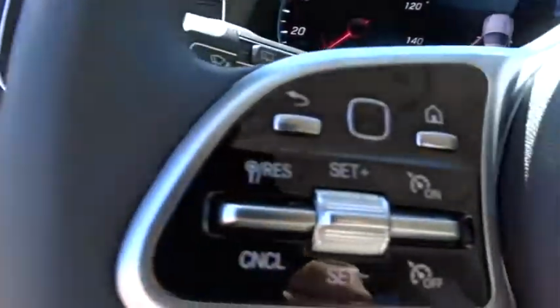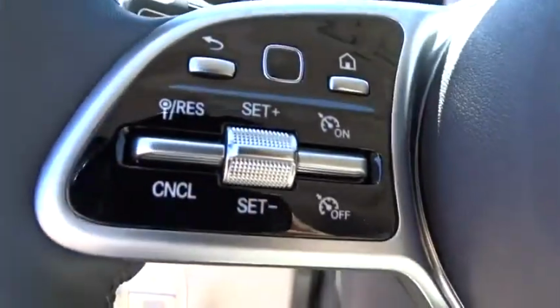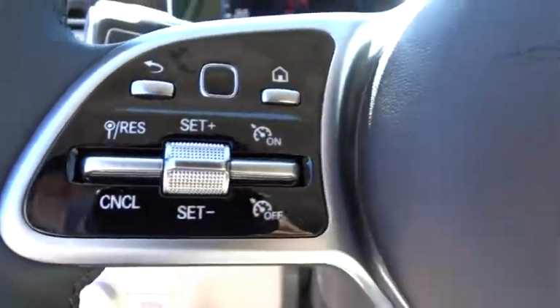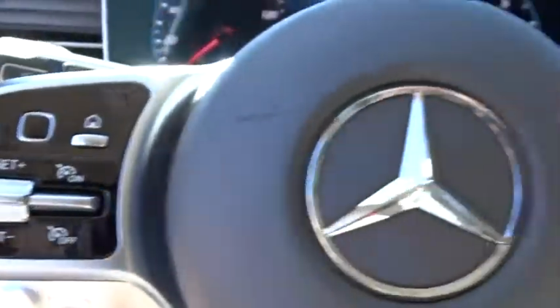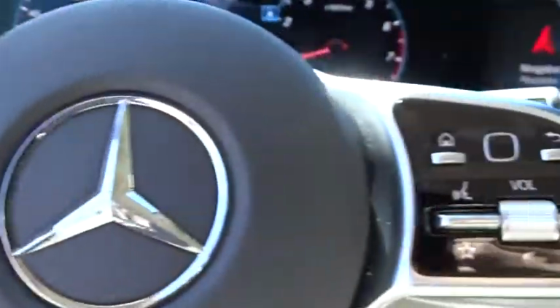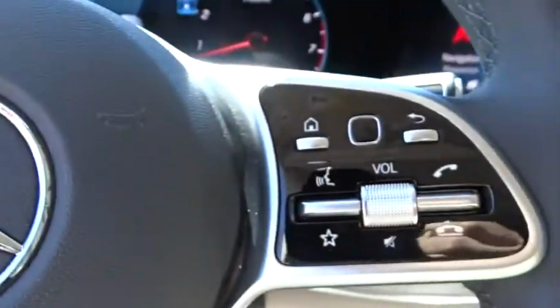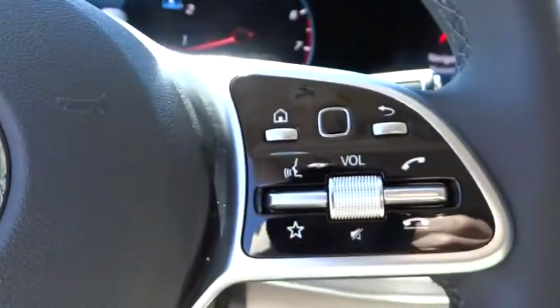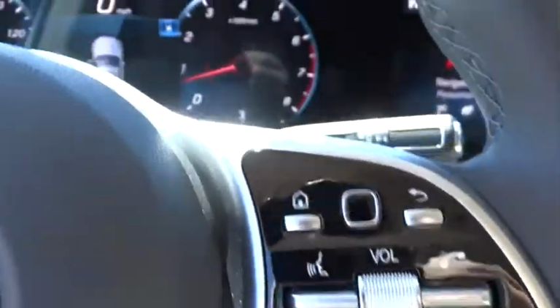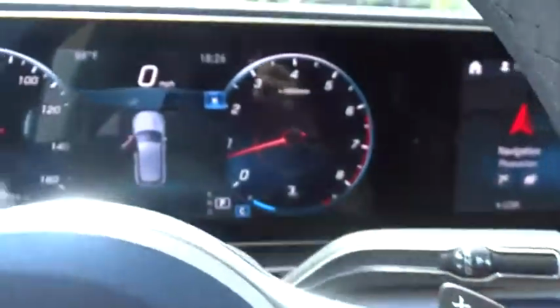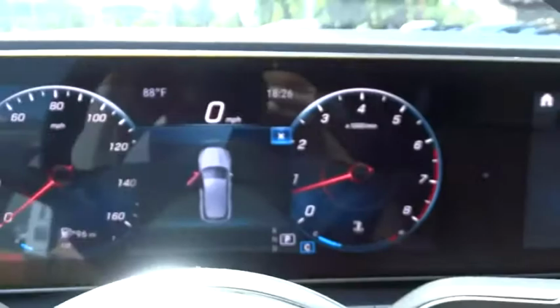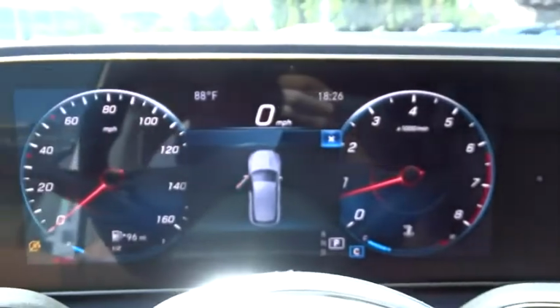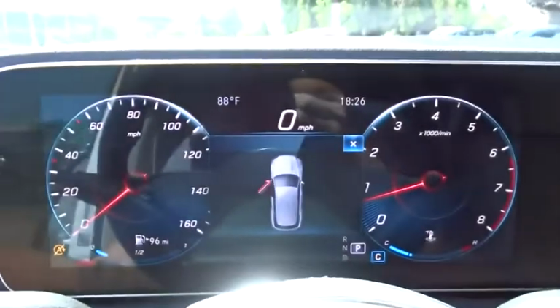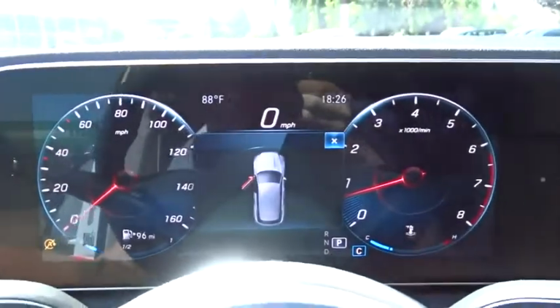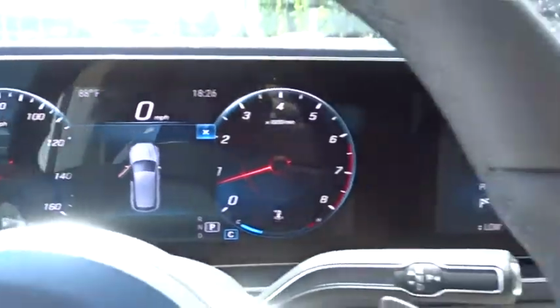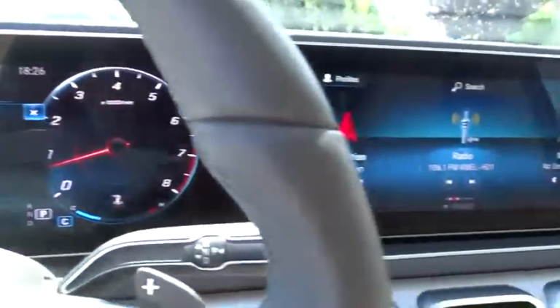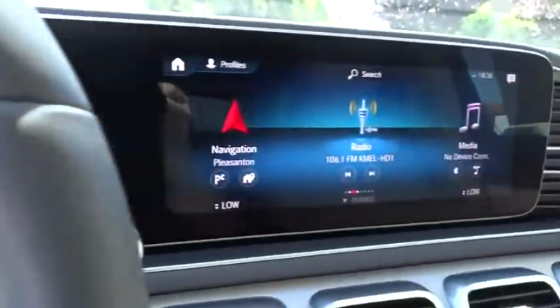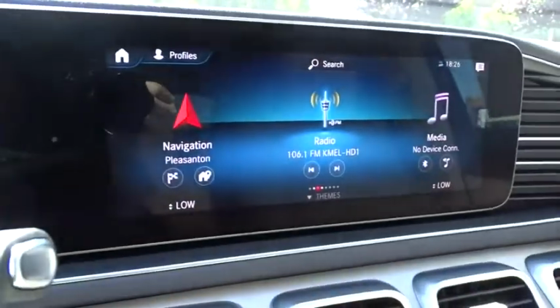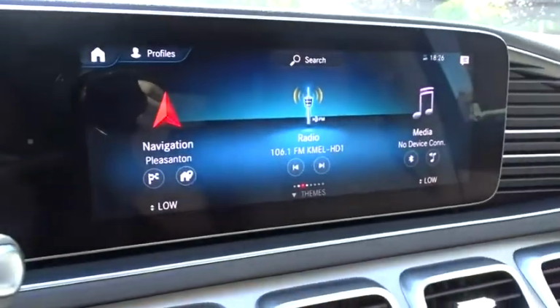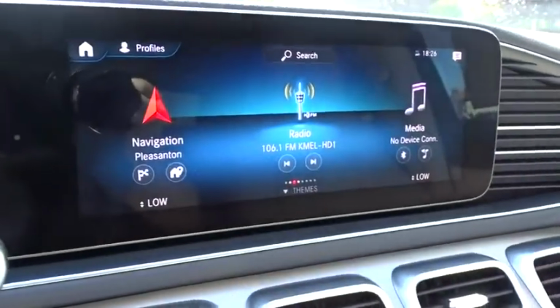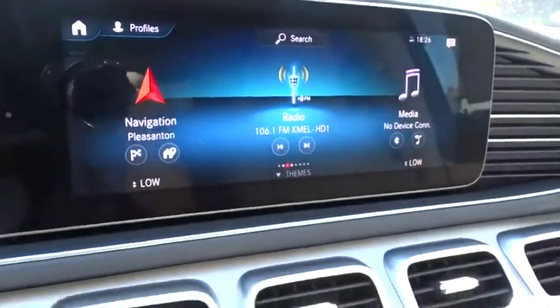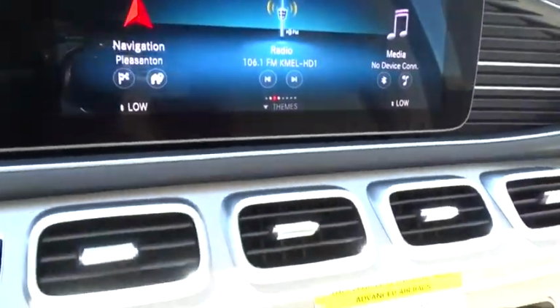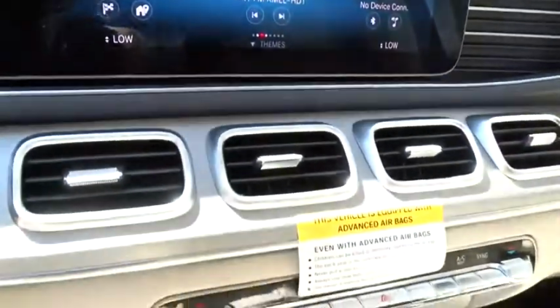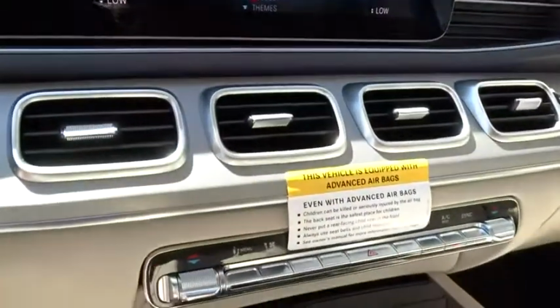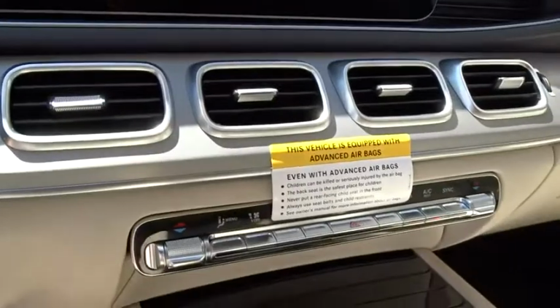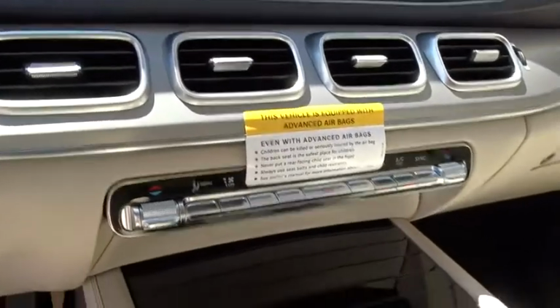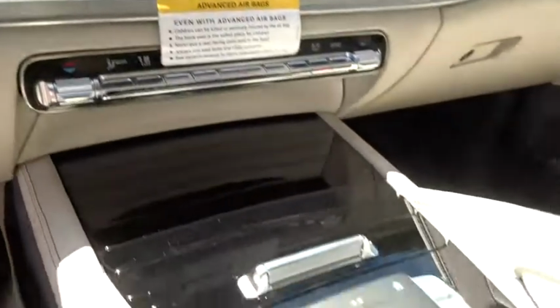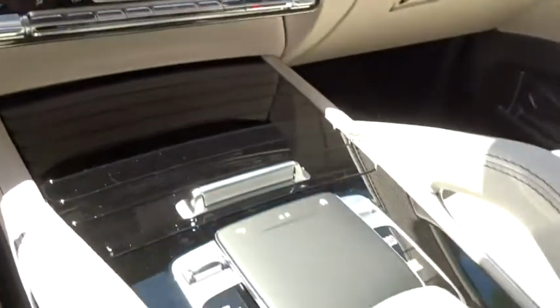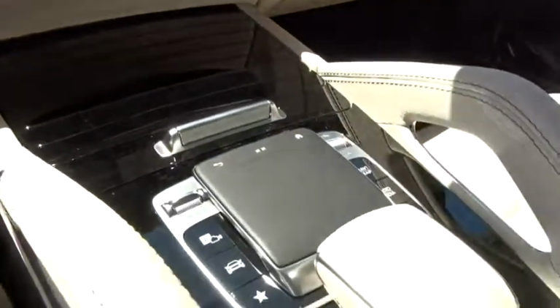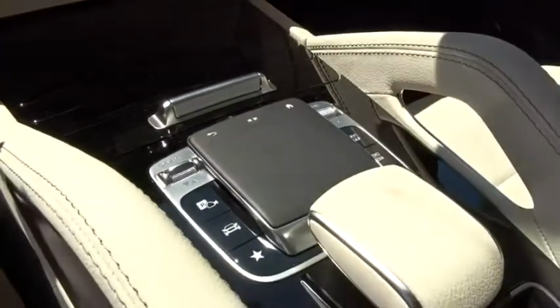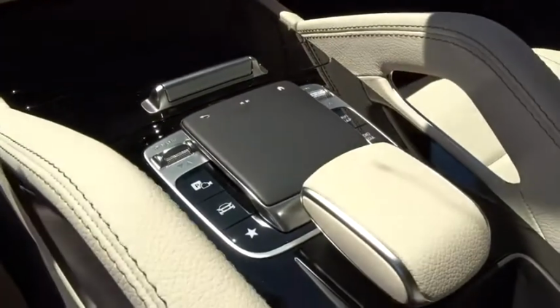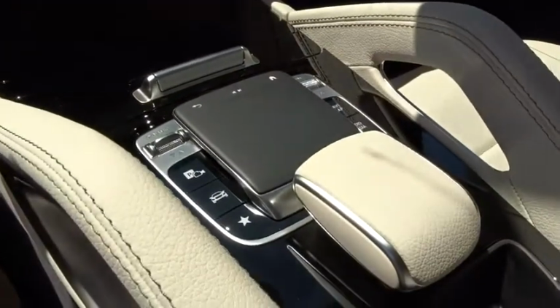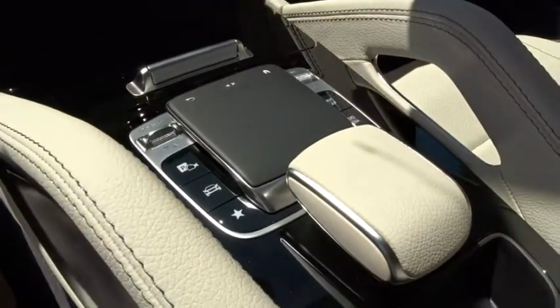Power passenger seat, traction control, stability control, Bluetooth, leather-wrapped steering wheel, power steering, adjustable steering wheel, aluminum wheels, keyless start, cruise control, four-wheel disc brakes.